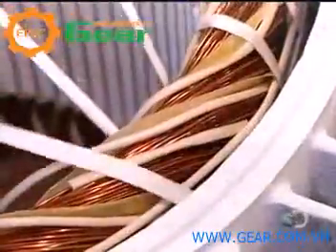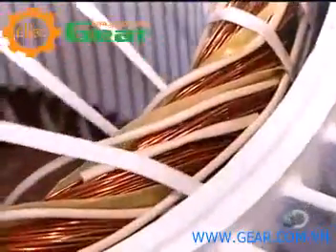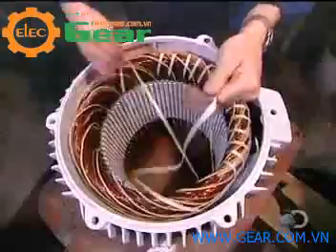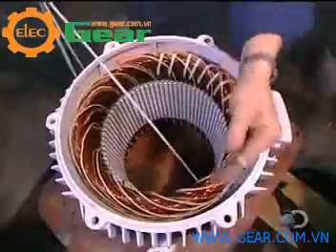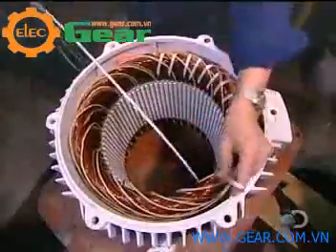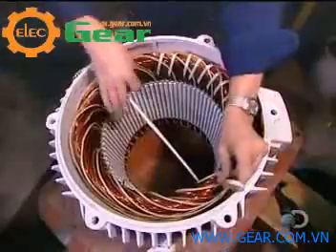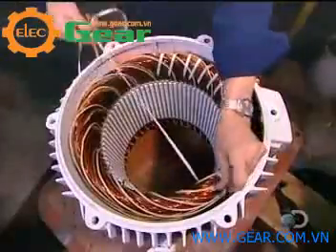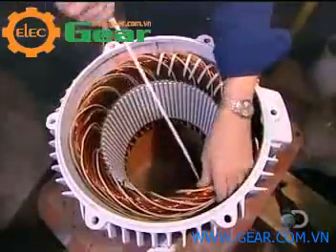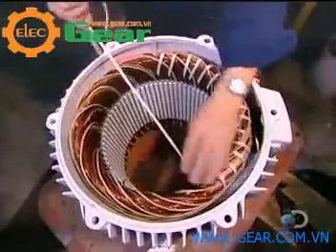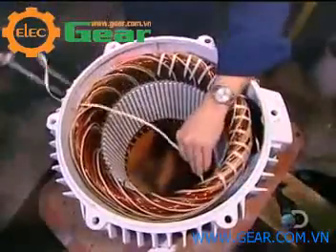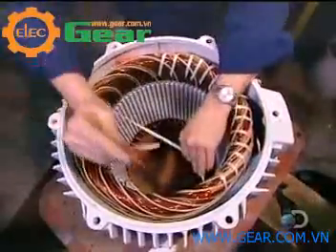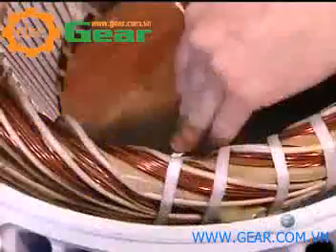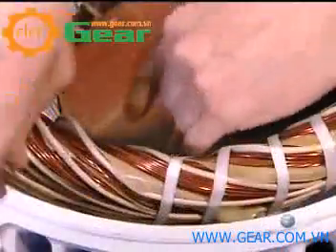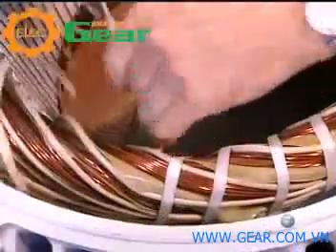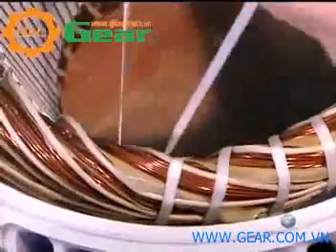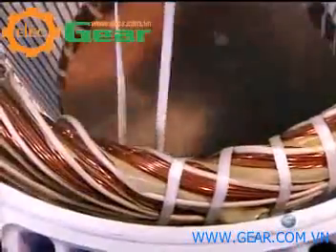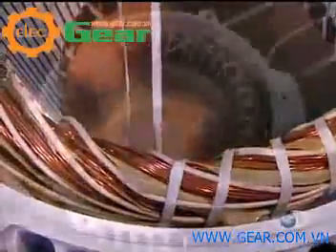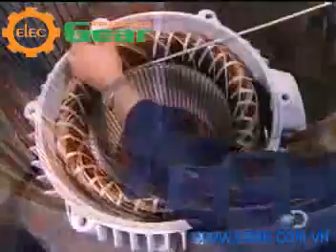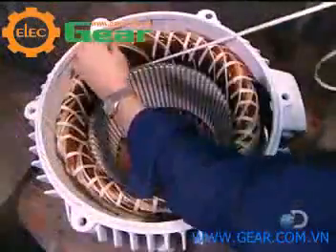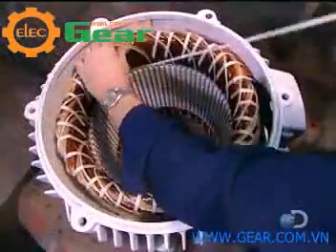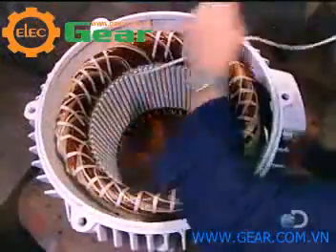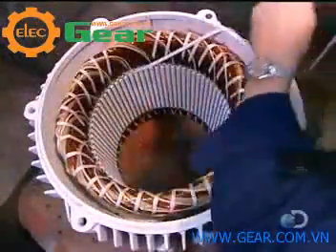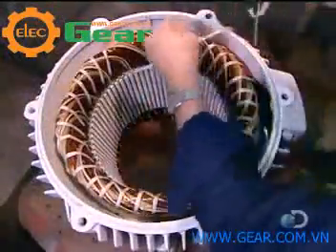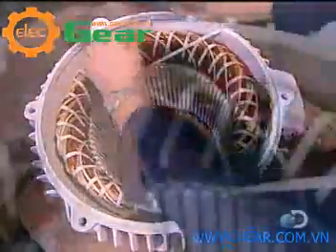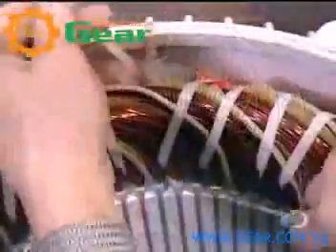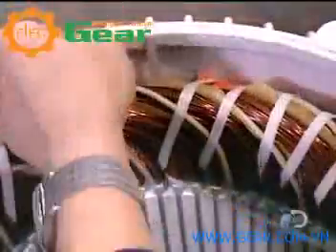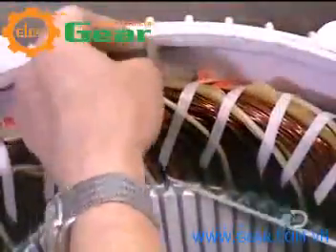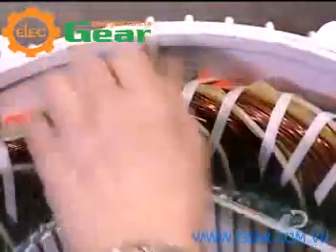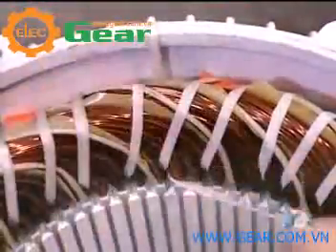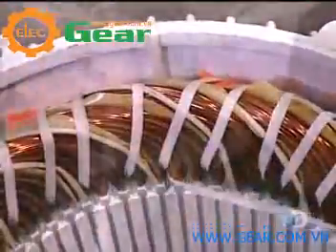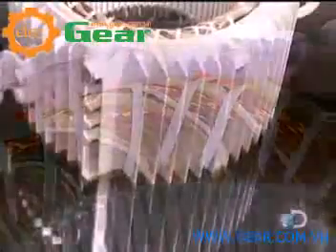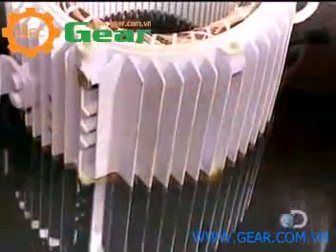Now, using a cord made of heat and chemical resistant polyester, they bind the coils tightly to ensure they won't move when the motor spins. This unit of bound coils is known as the stator coil.